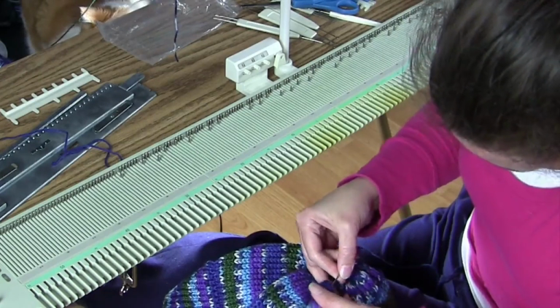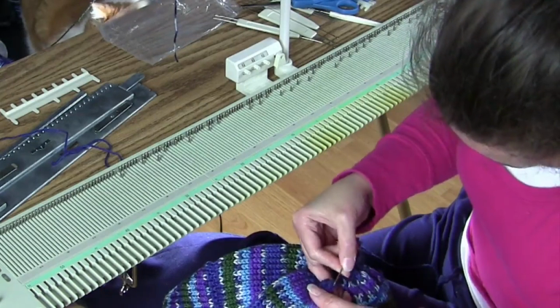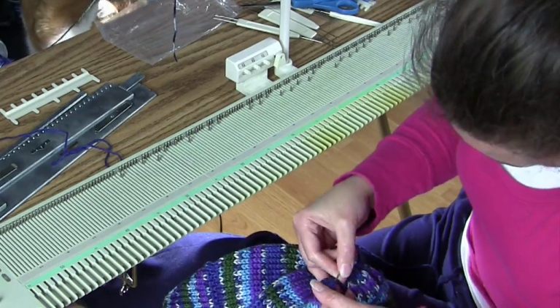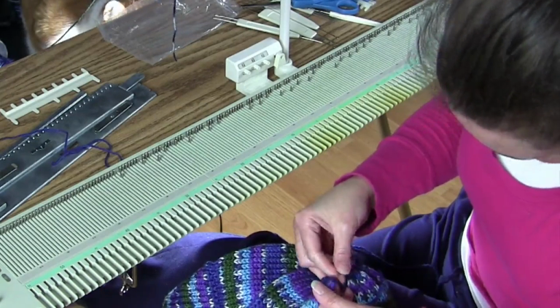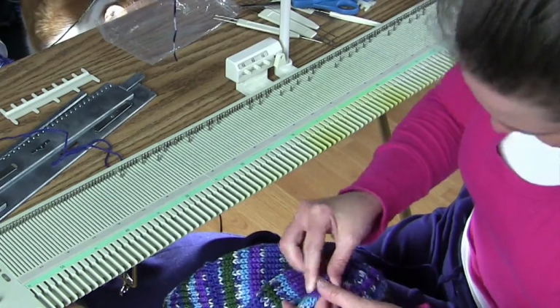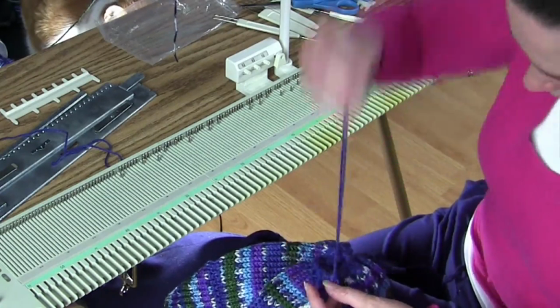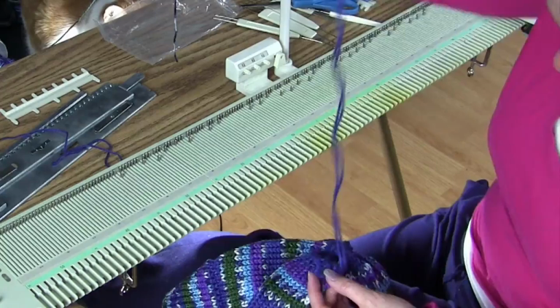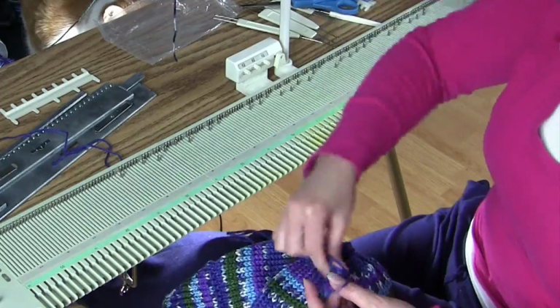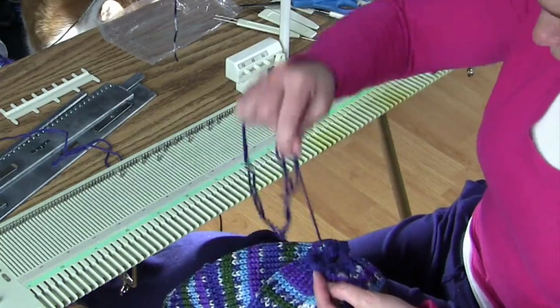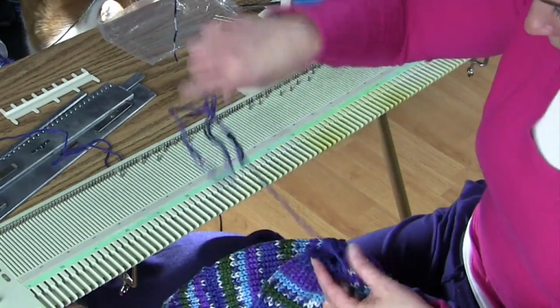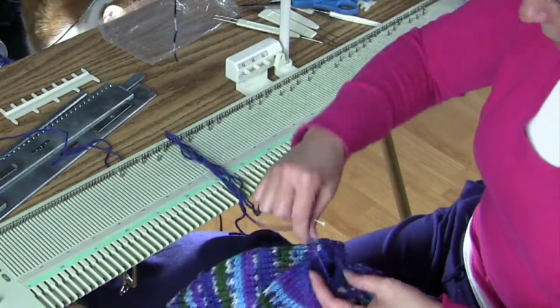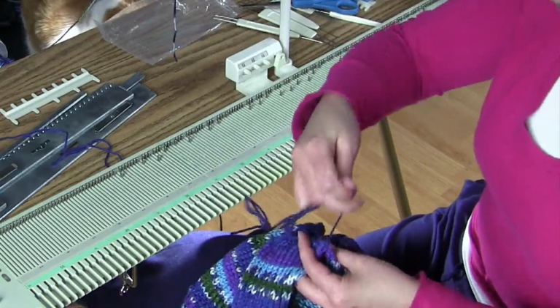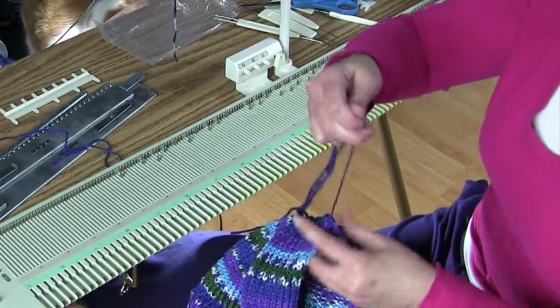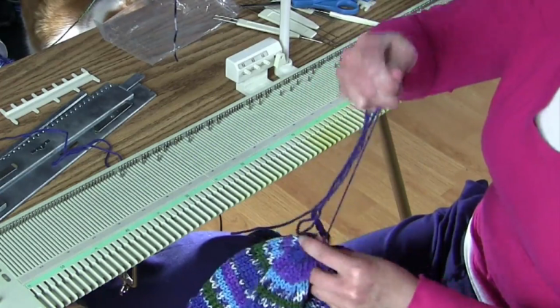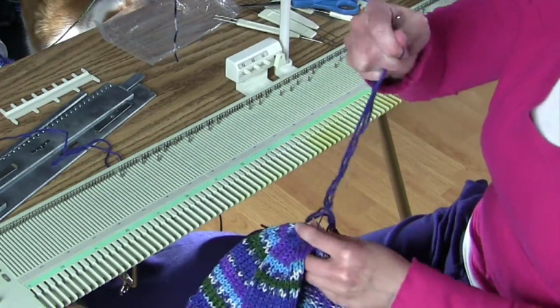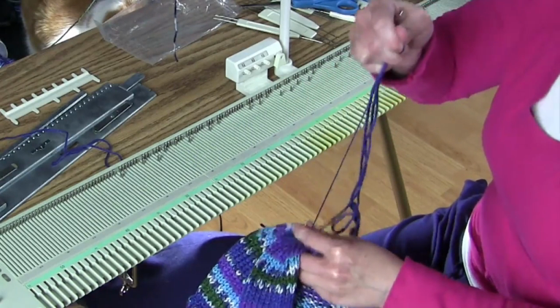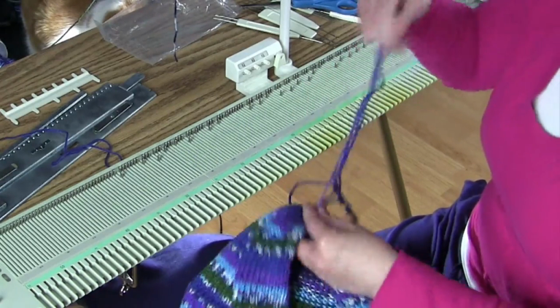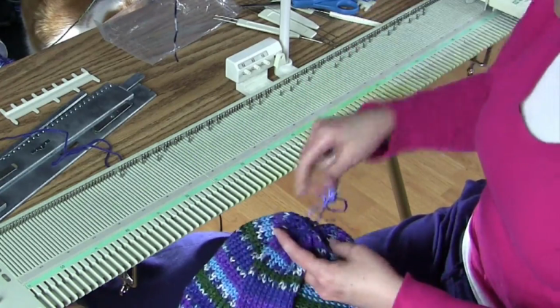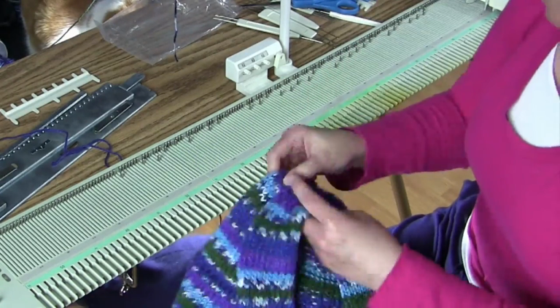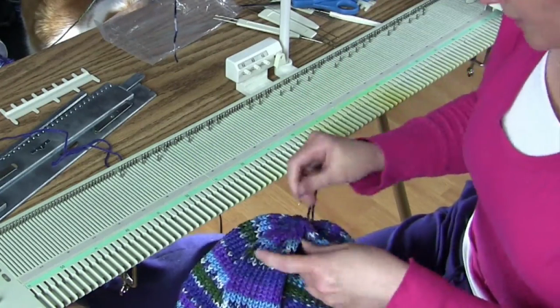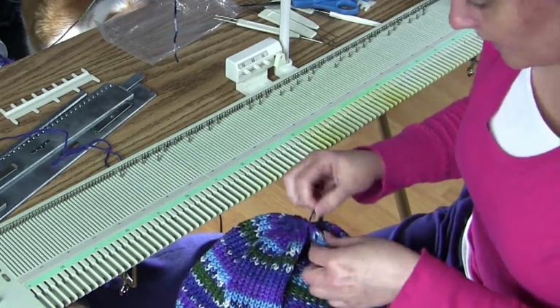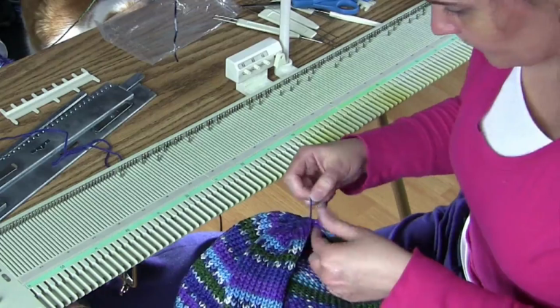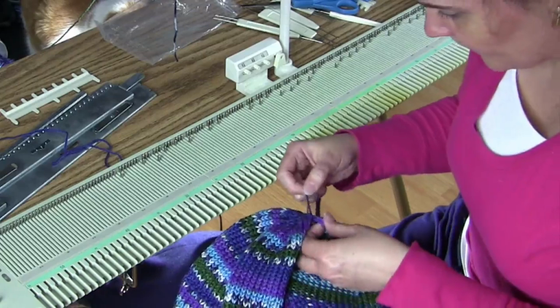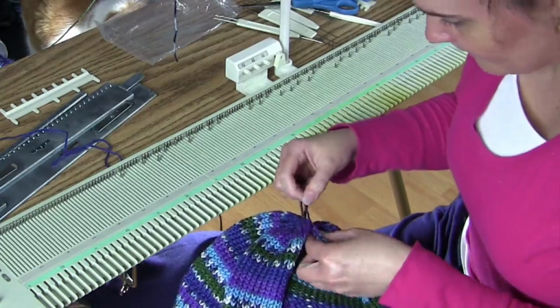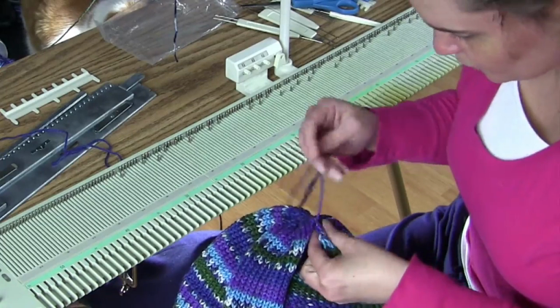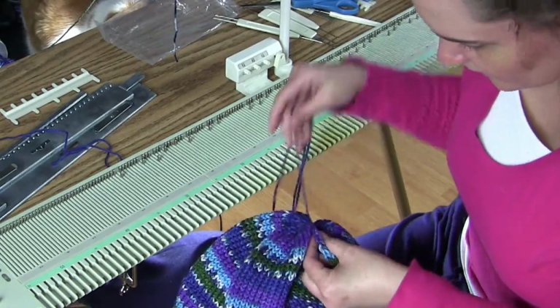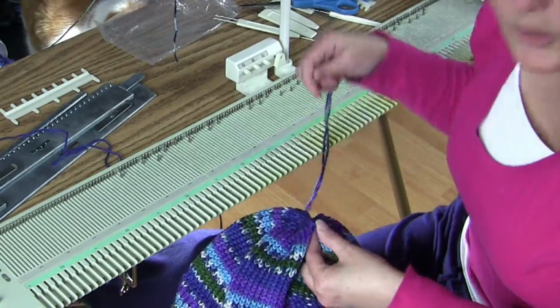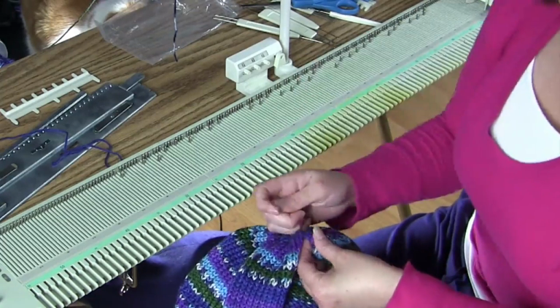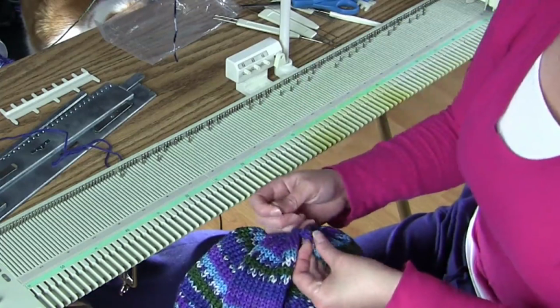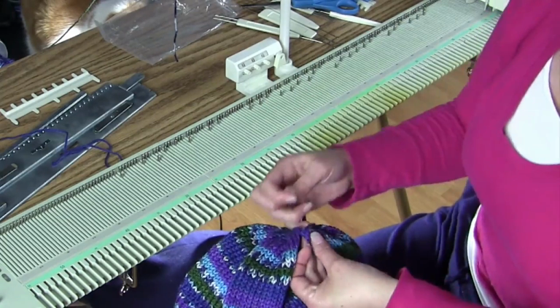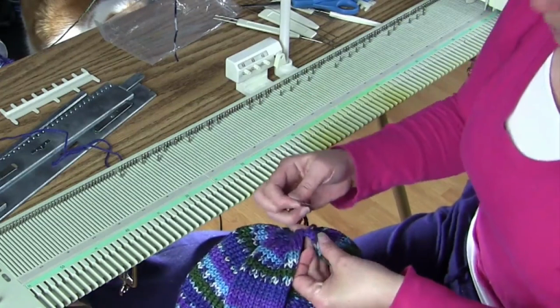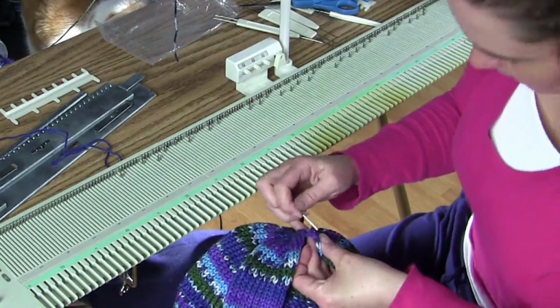The first couple stitches I'm going to do, and then I'm going to cinch the top closed making sure it's nice and tight, and then I'm just going to continue to do the mattress stitch all the way down.